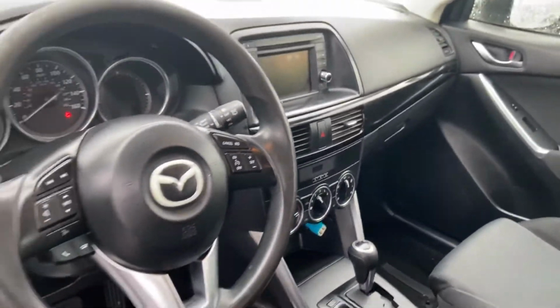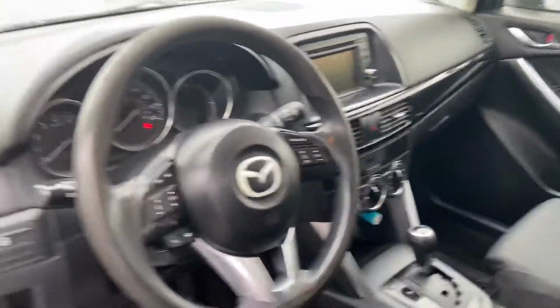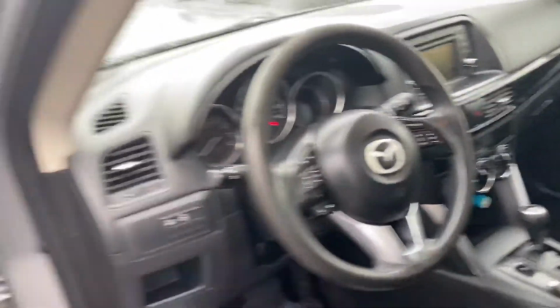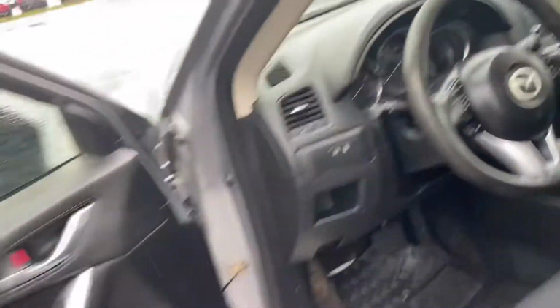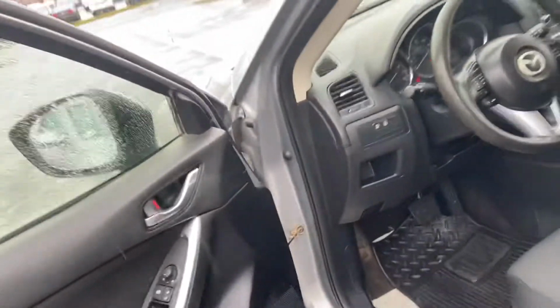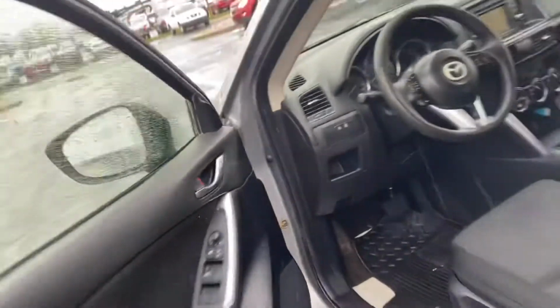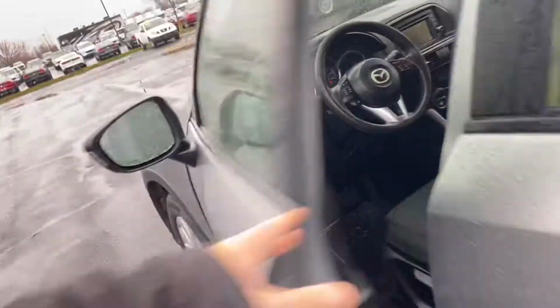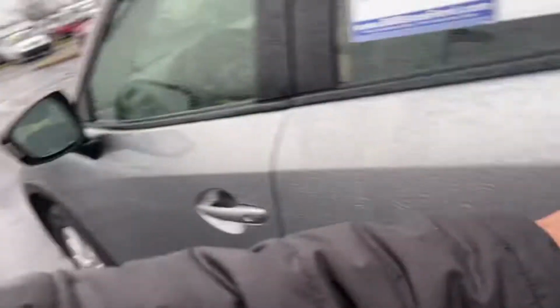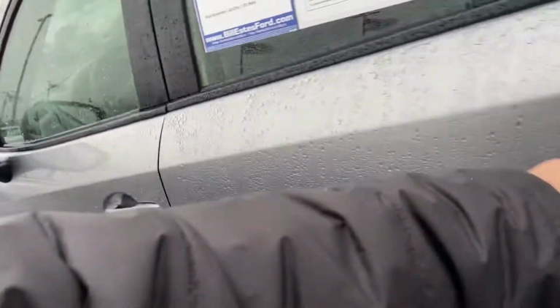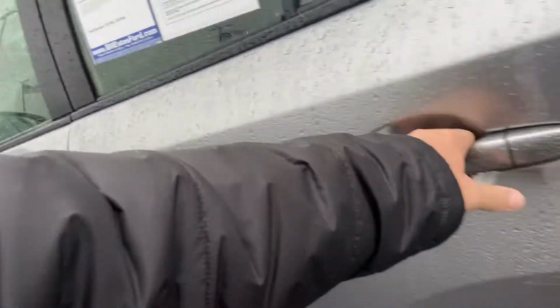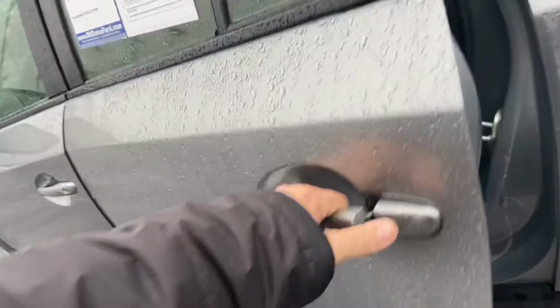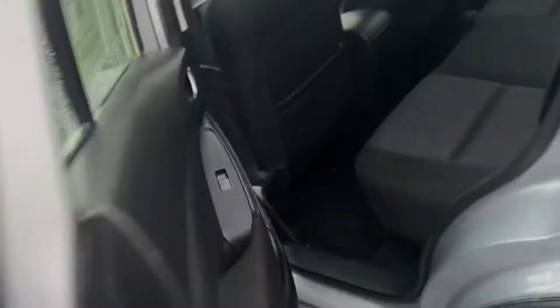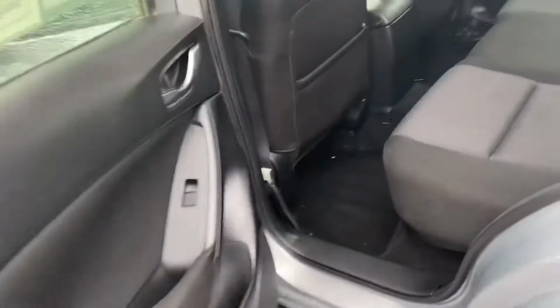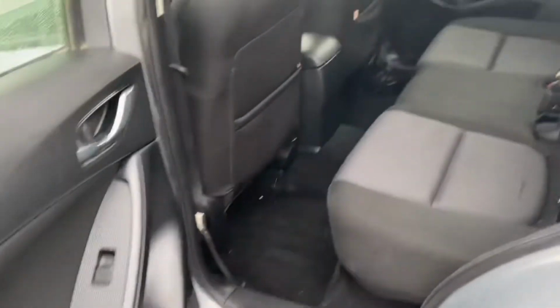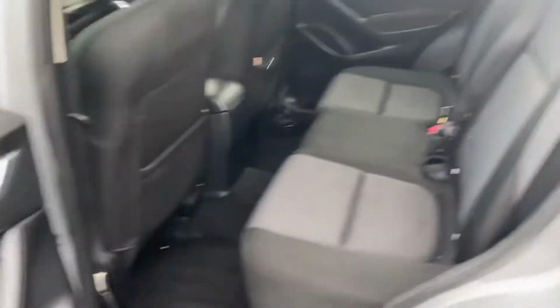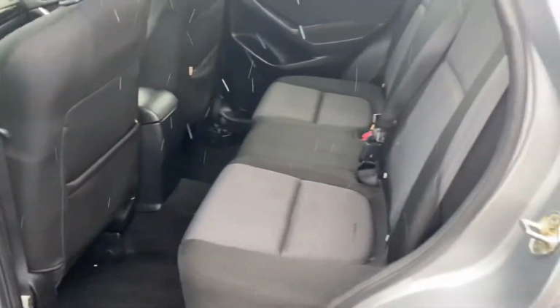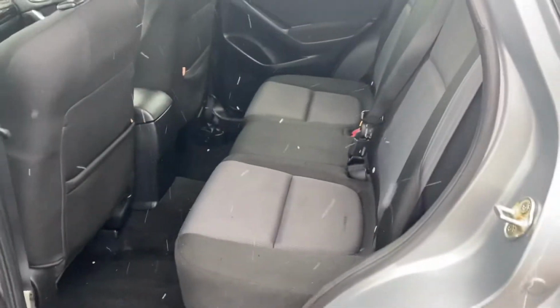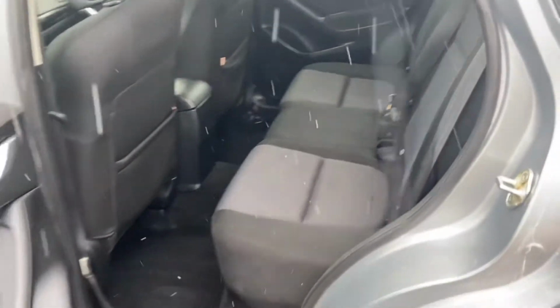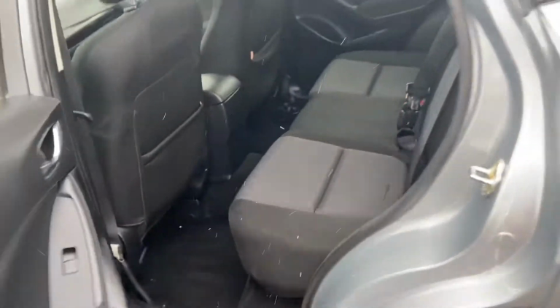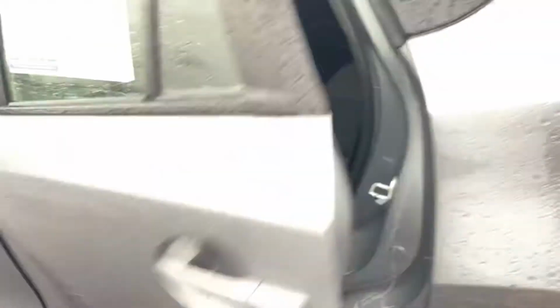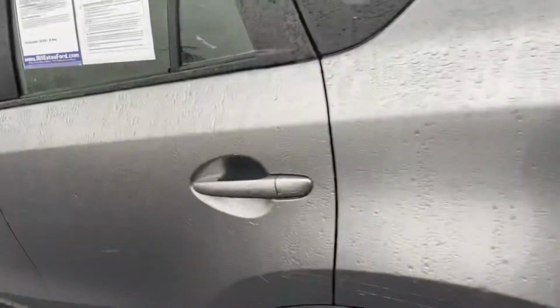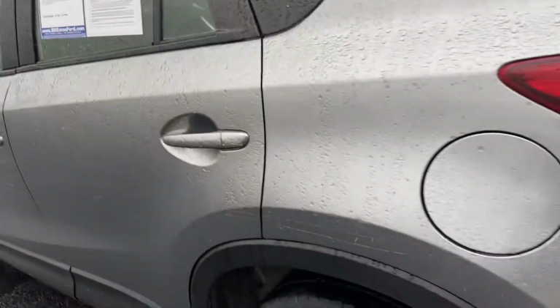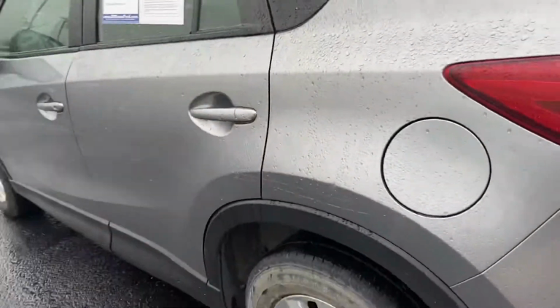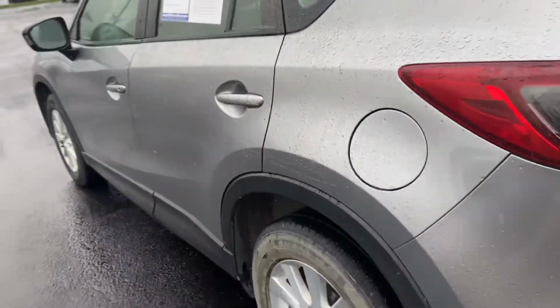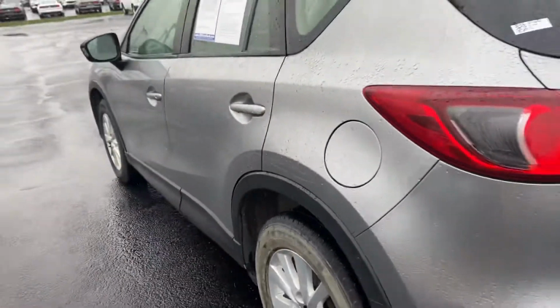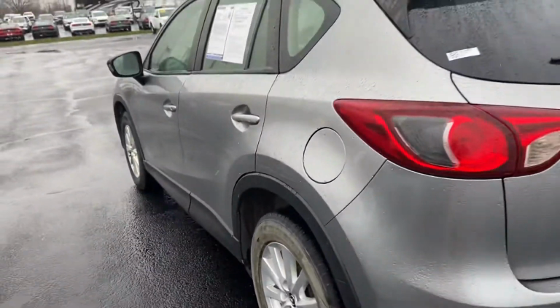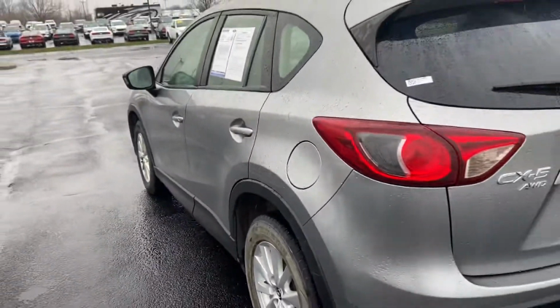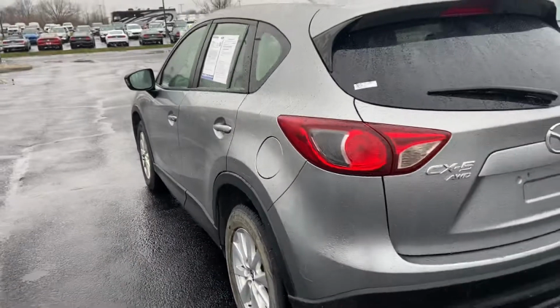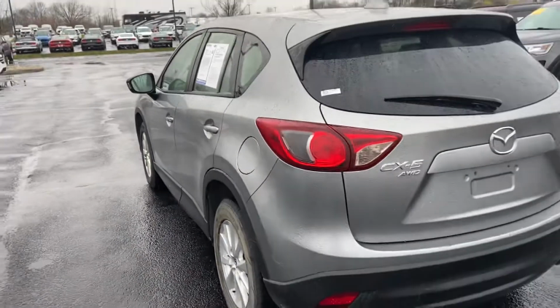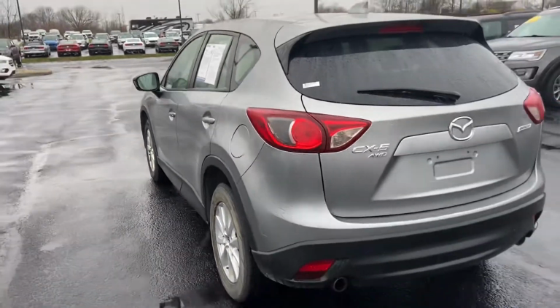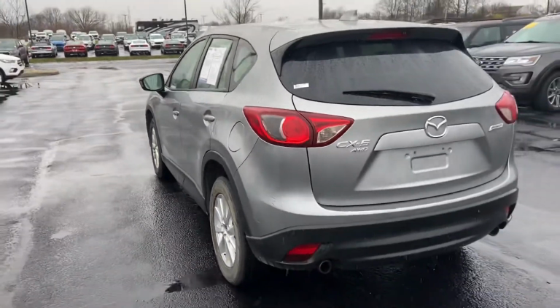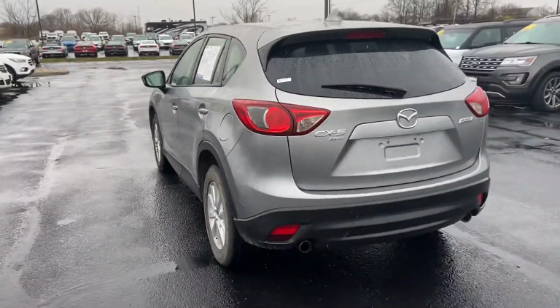Very clean, nice and spacious on the second row, fair amount of storage in the back.